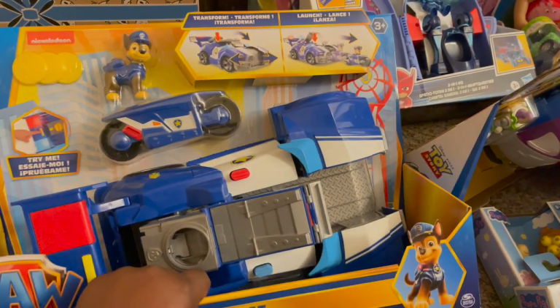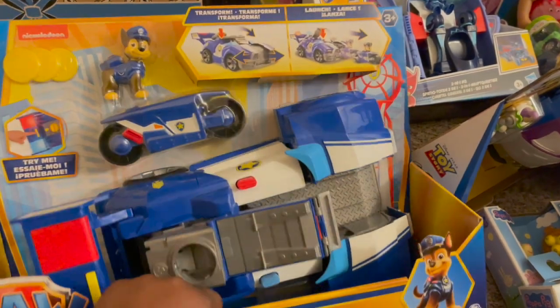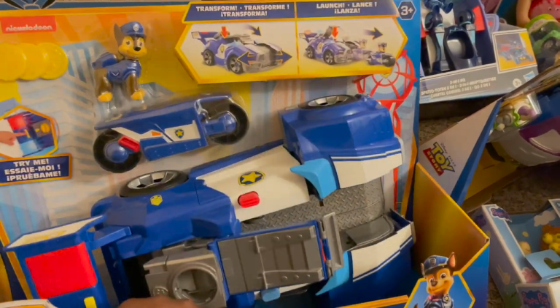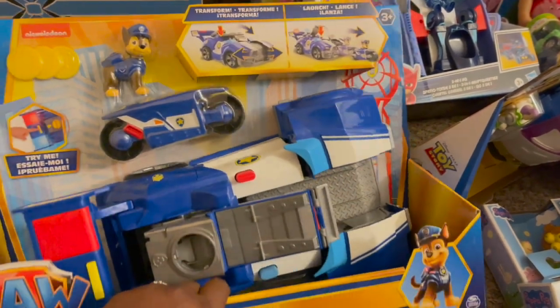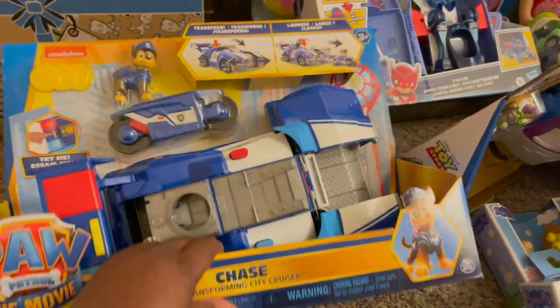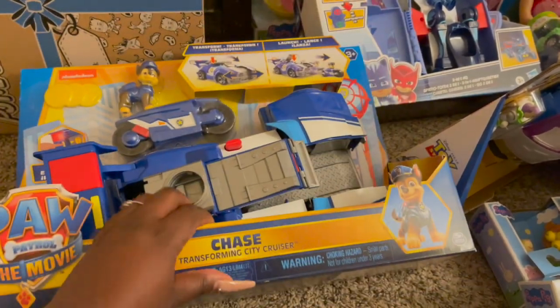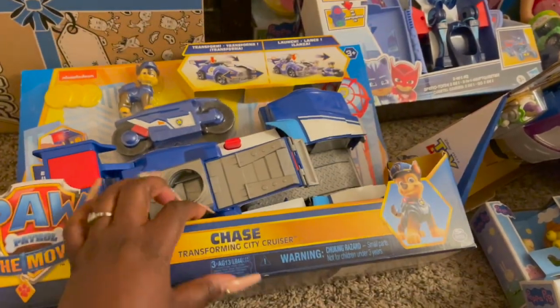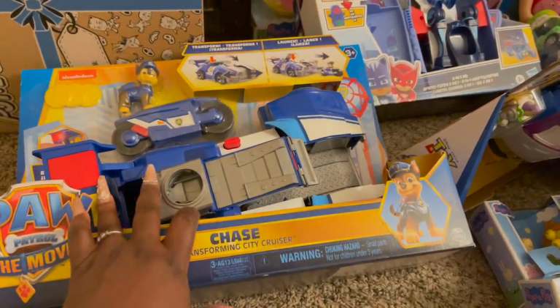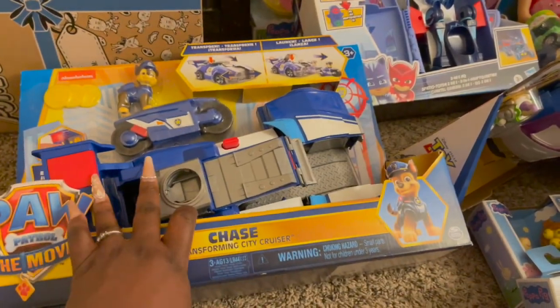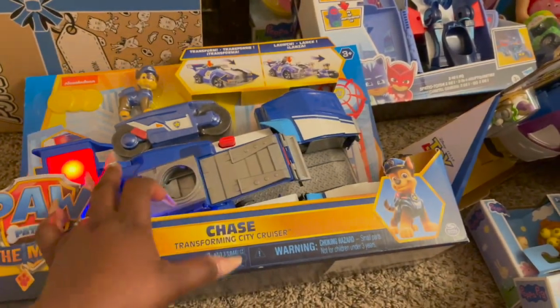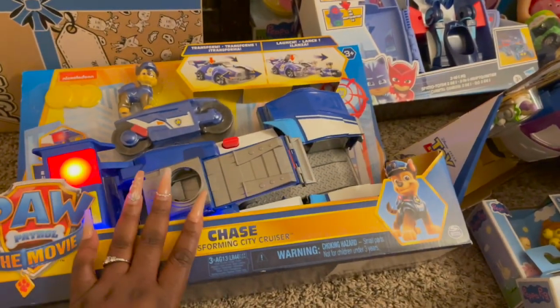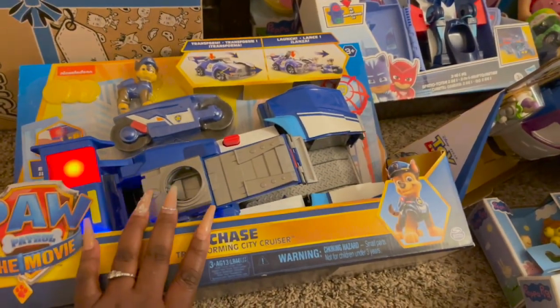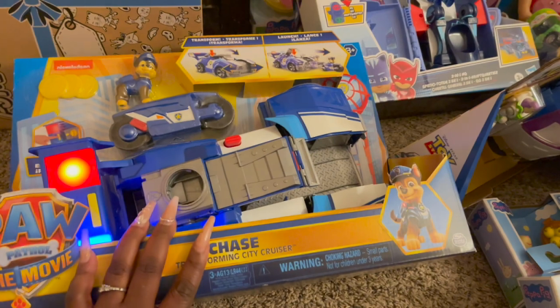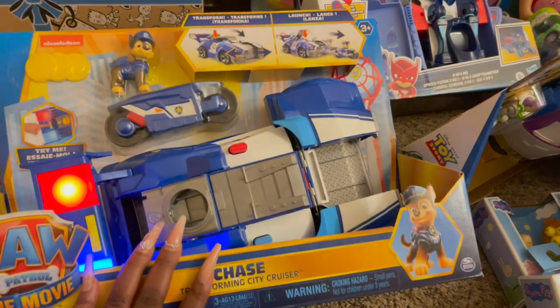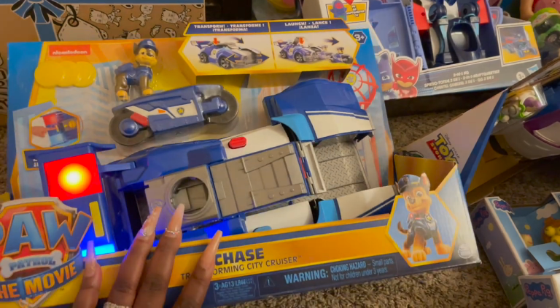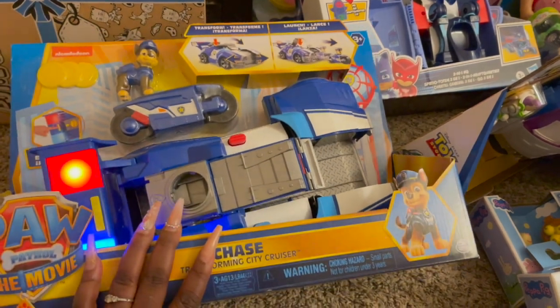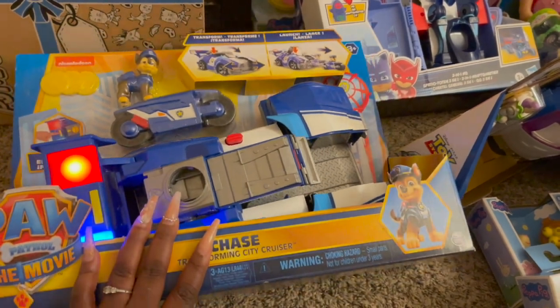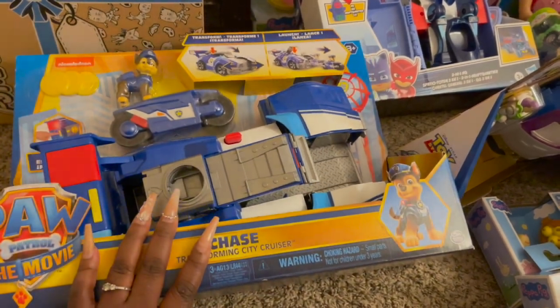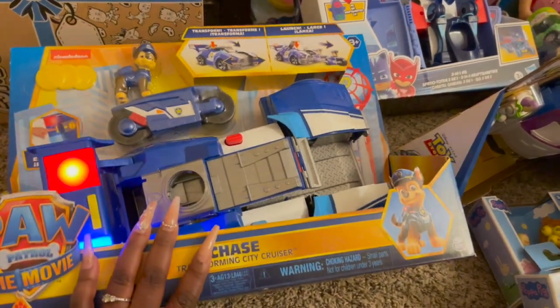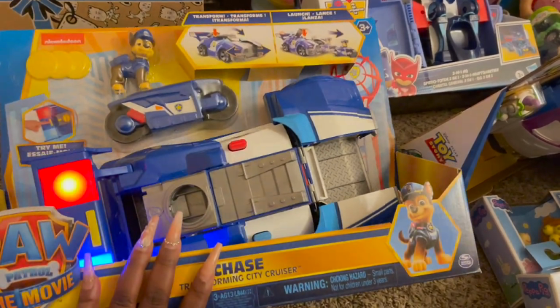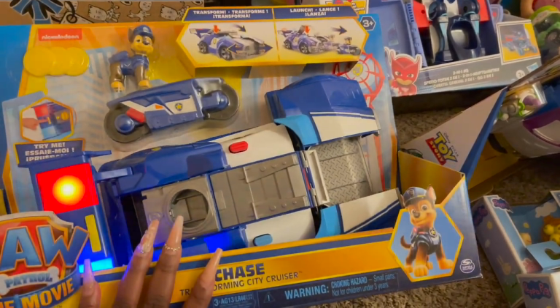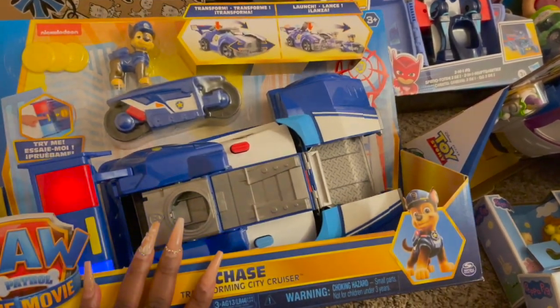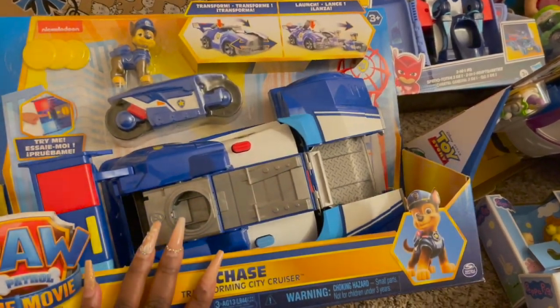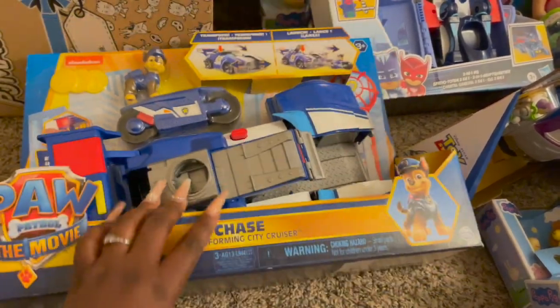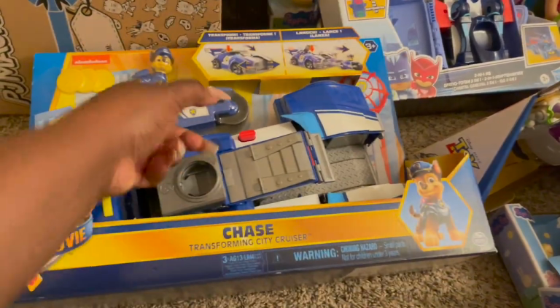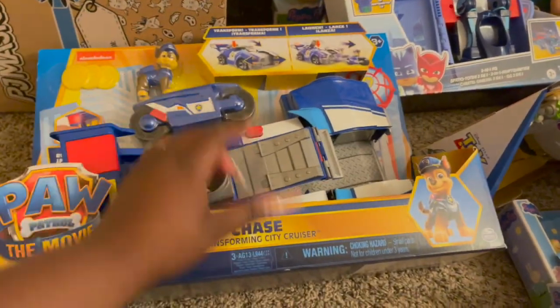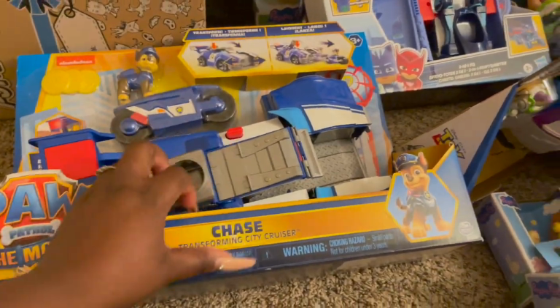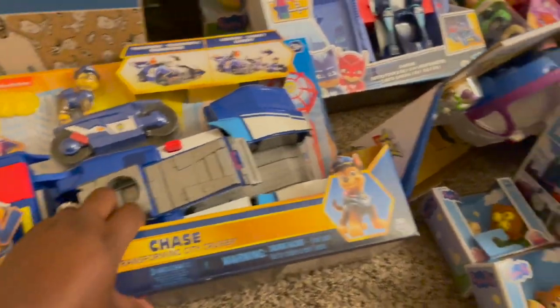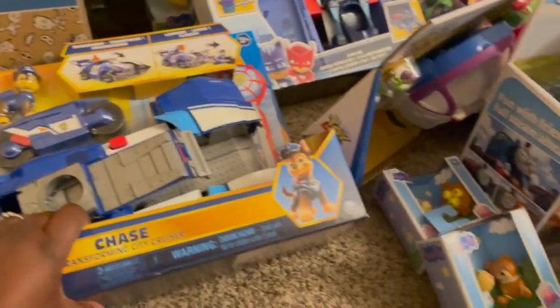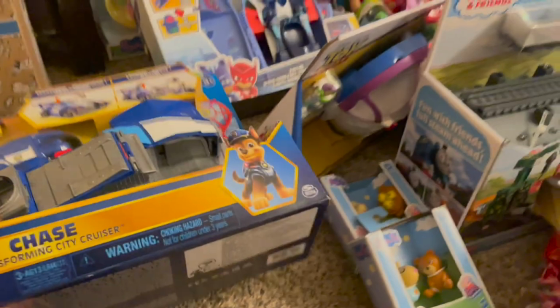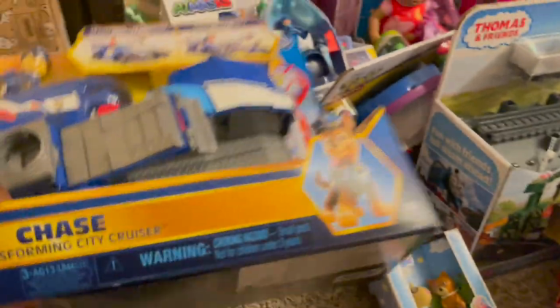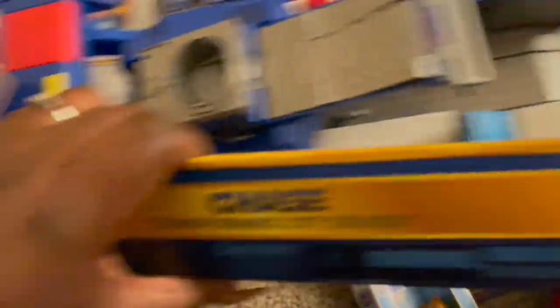This would be the perfect gift for a Paw Patrol lover — I think they would literally go crazy for that. It comes with a little miniature Chase as well.